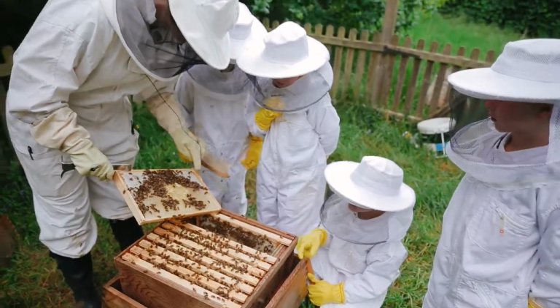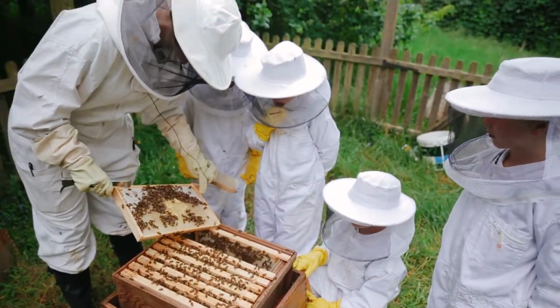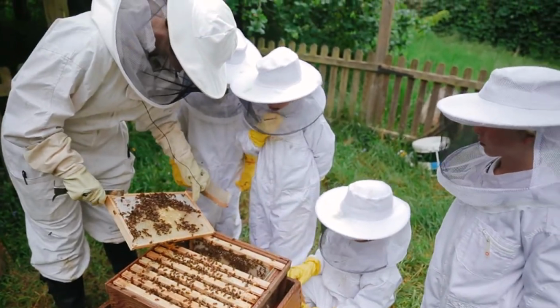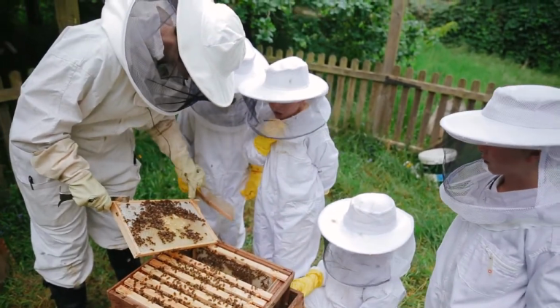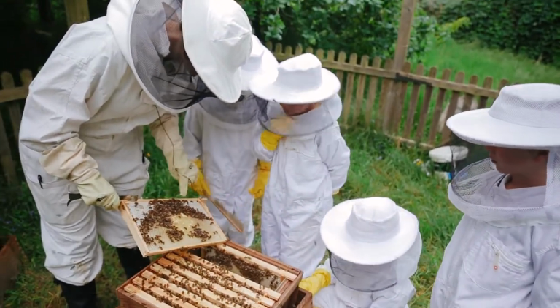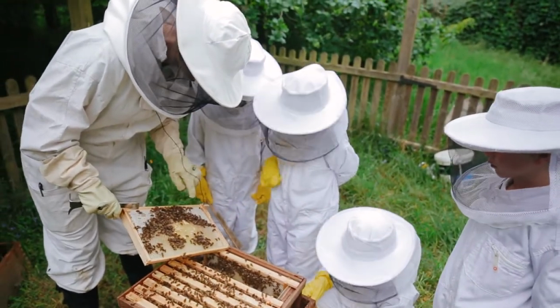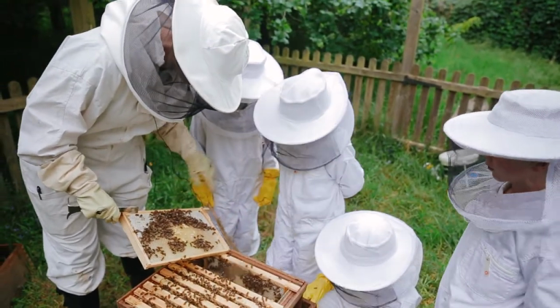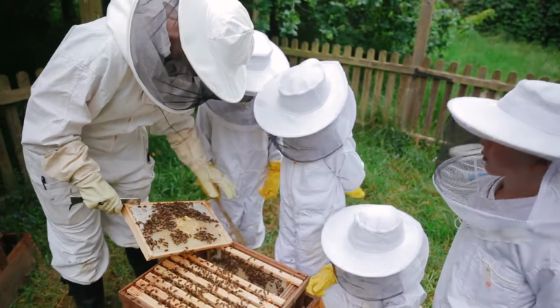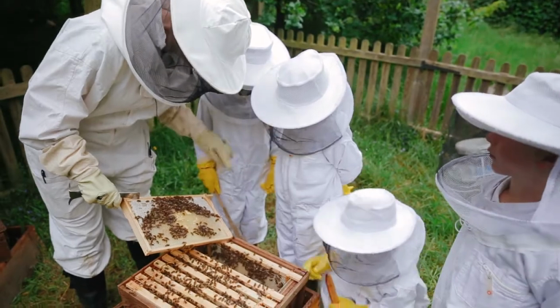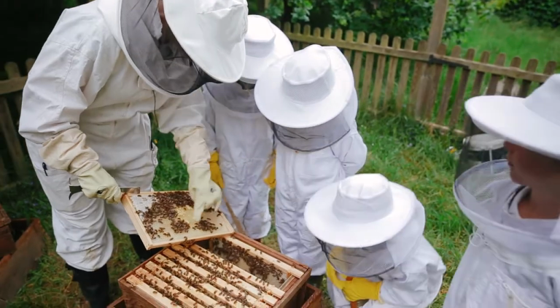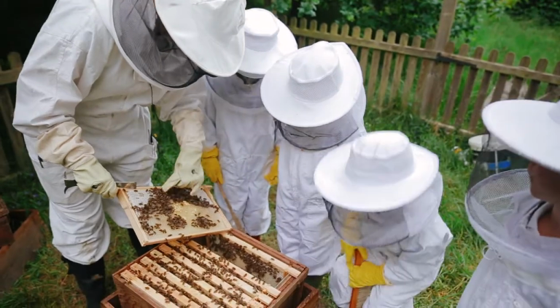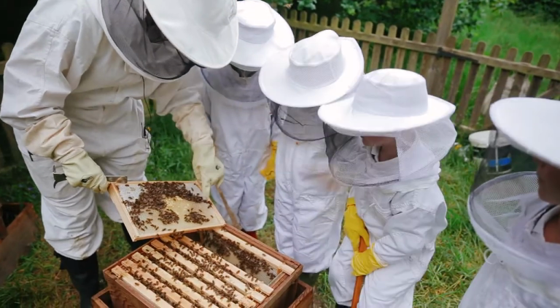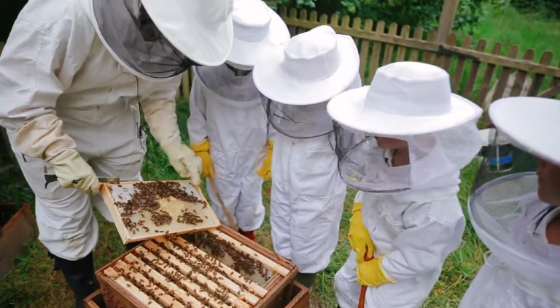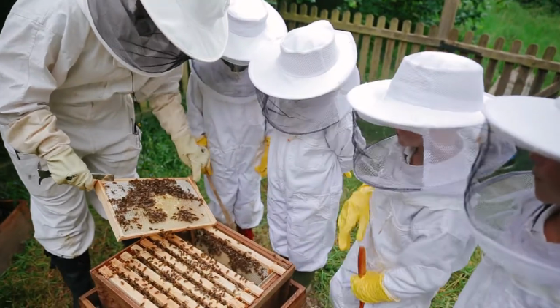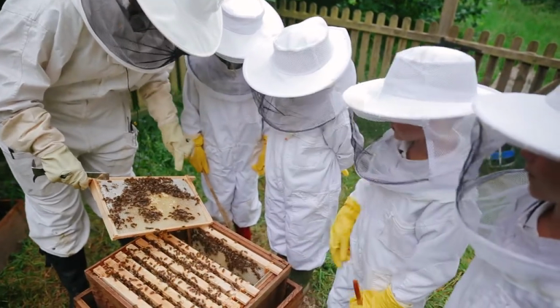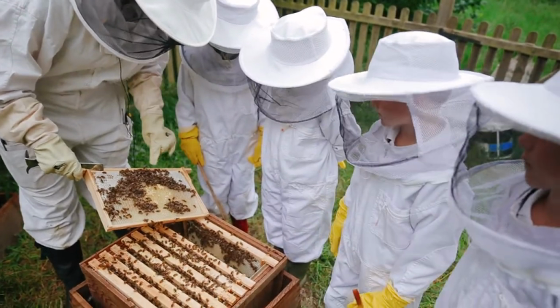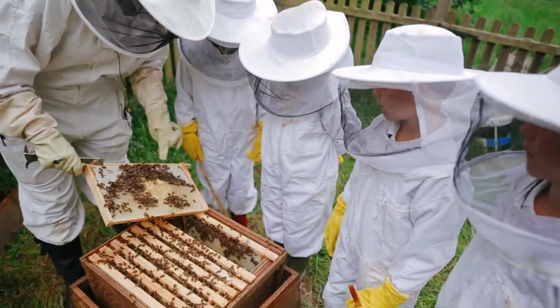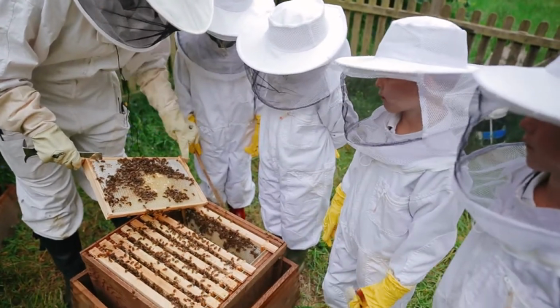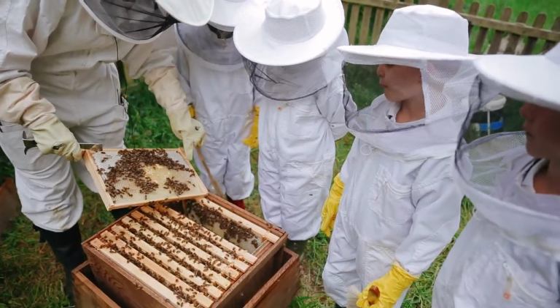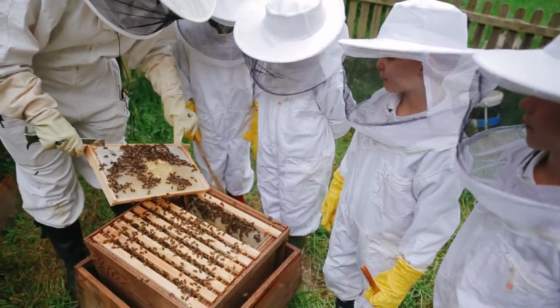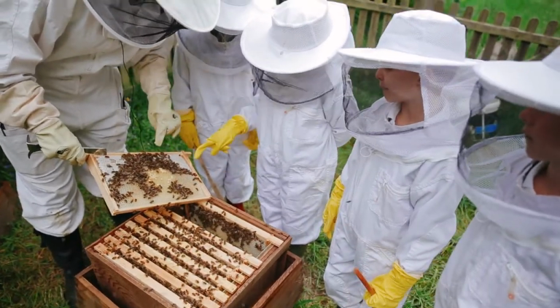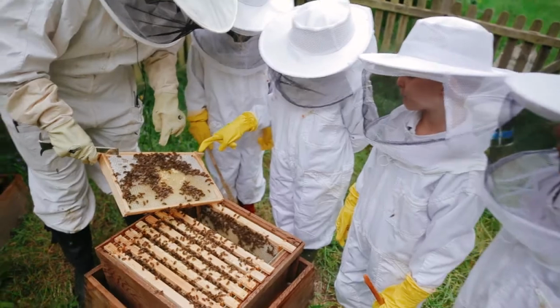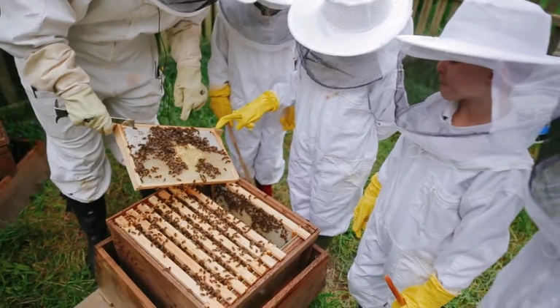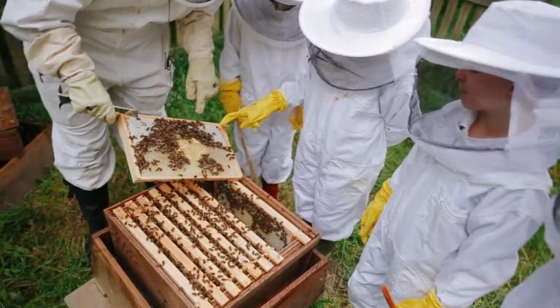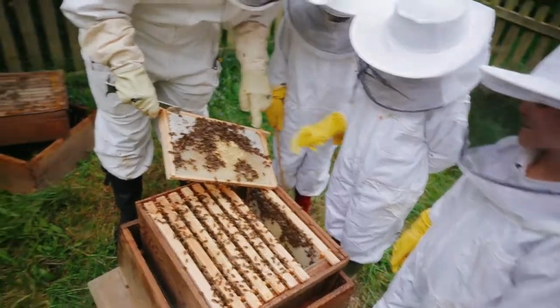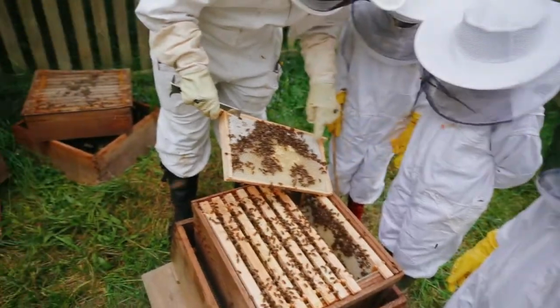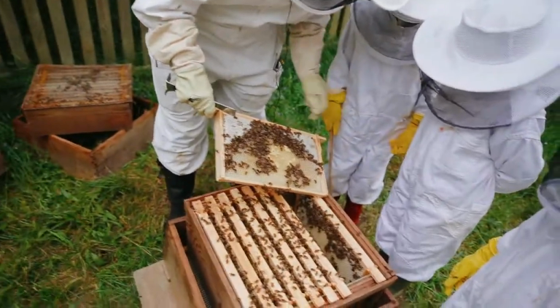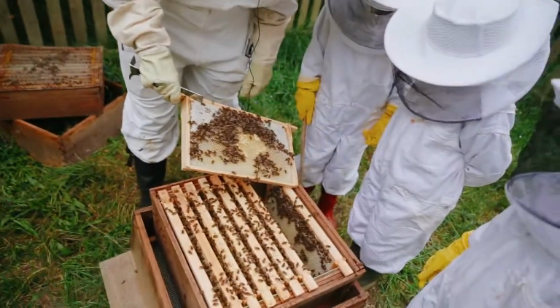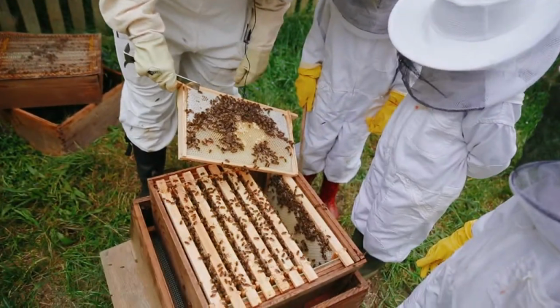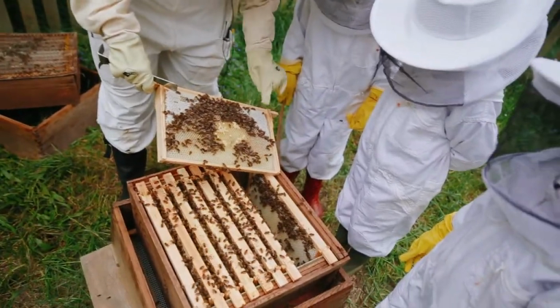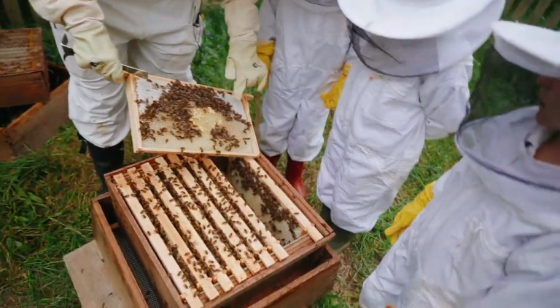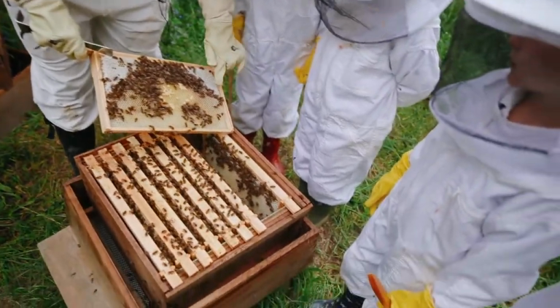And then here on the outside, around the brood — this is the brood in the middle — around the brood here, what's in here do you think? That's all the stores, that's the honey. And they've capped it with that lovely white wax.